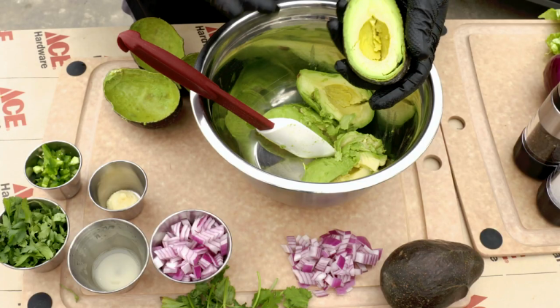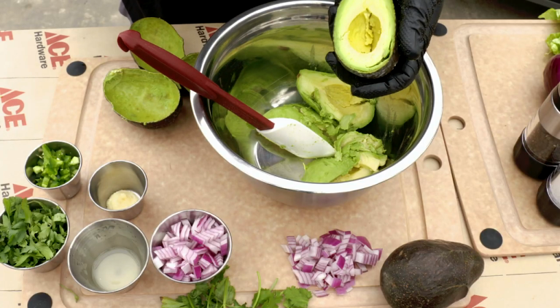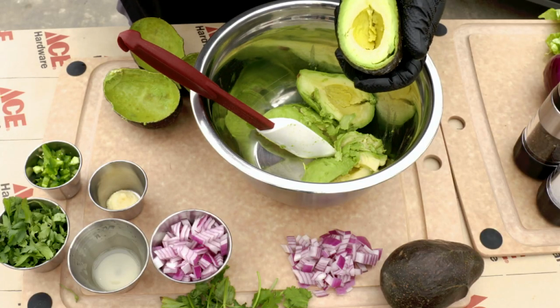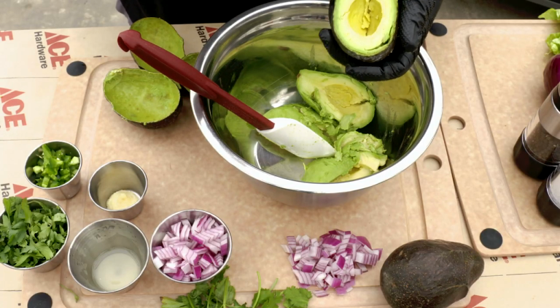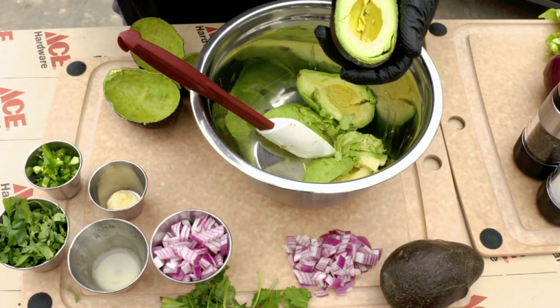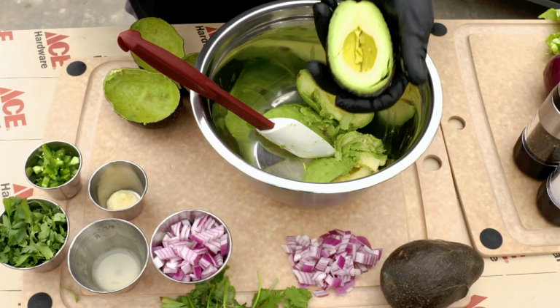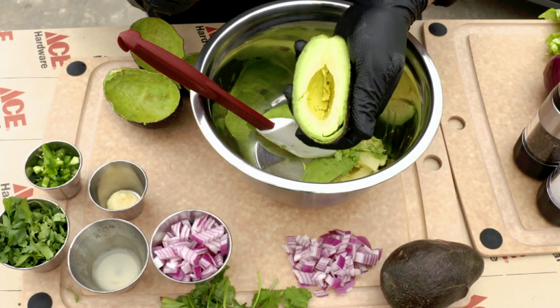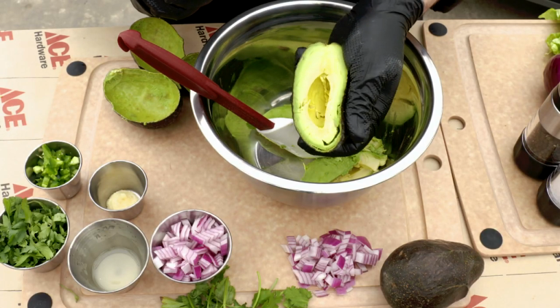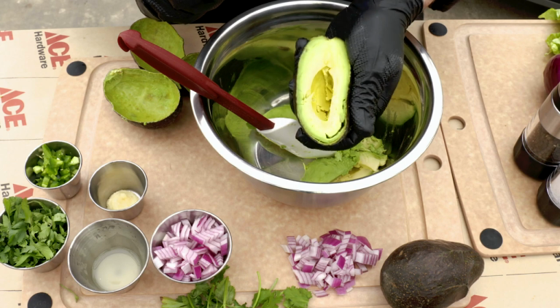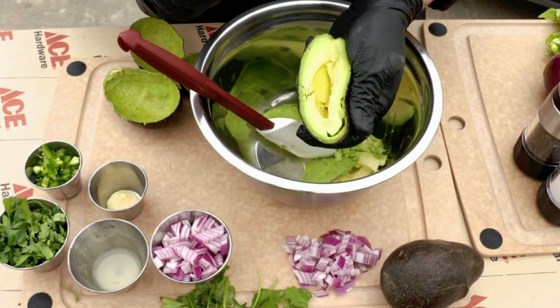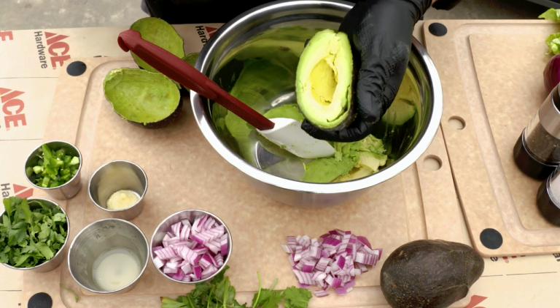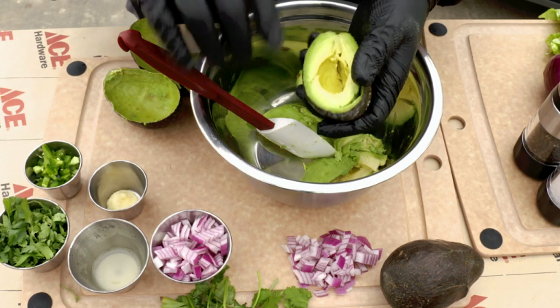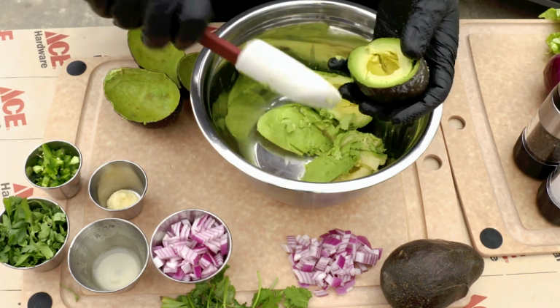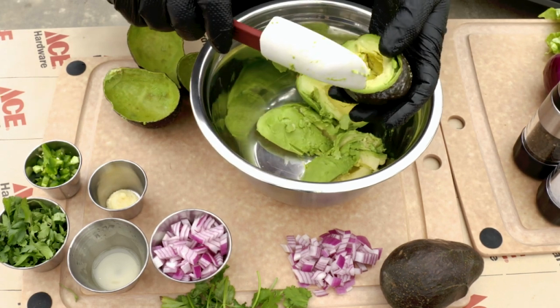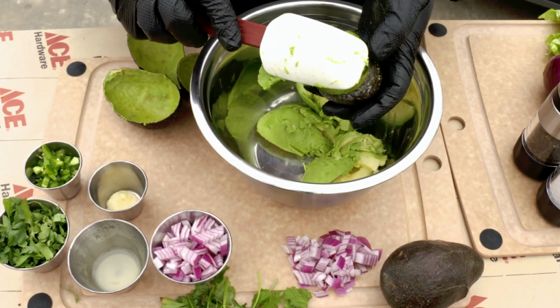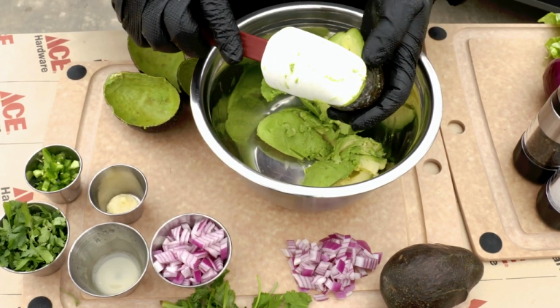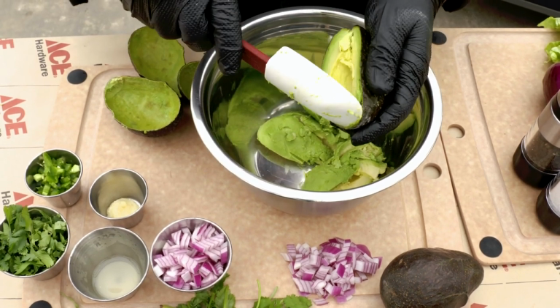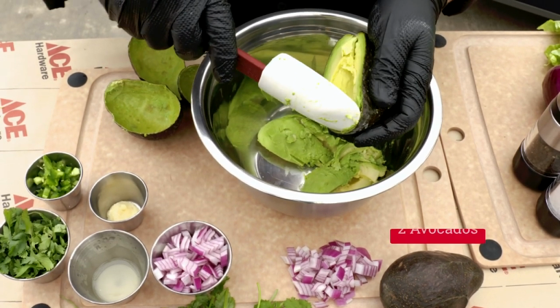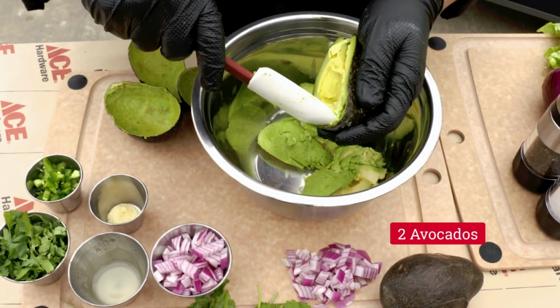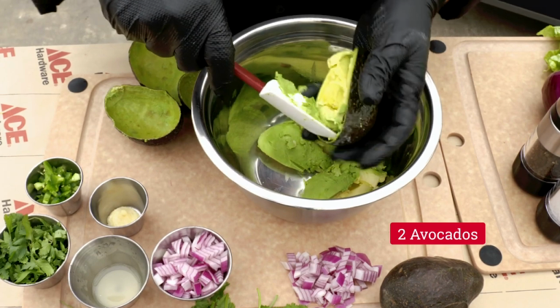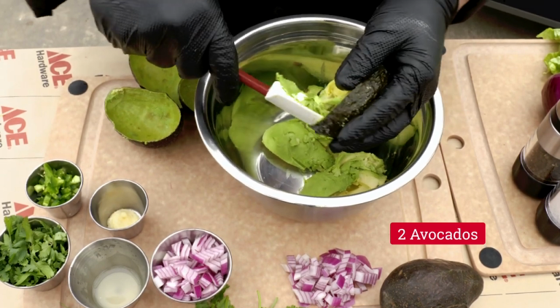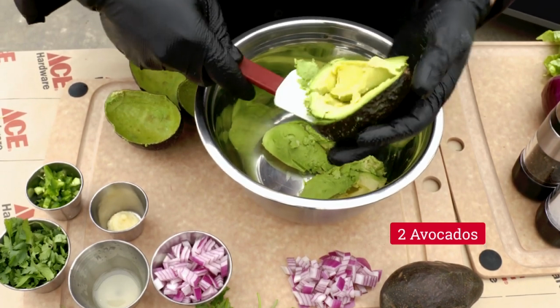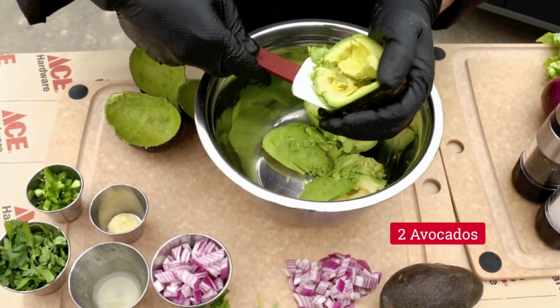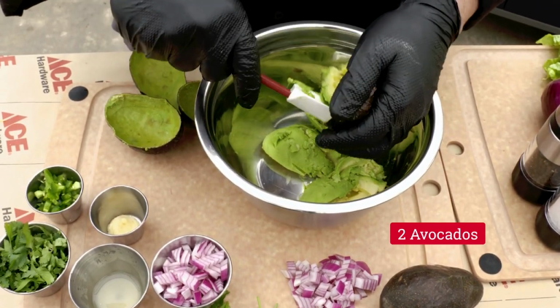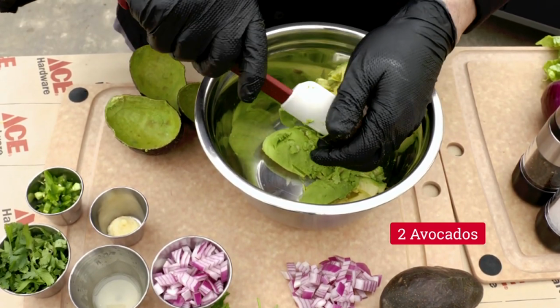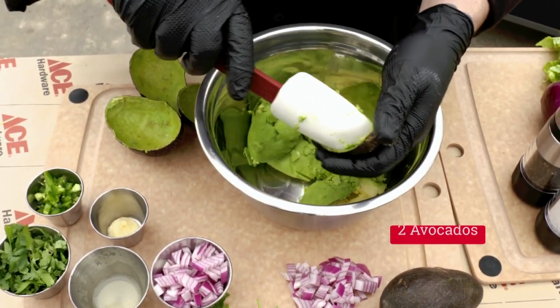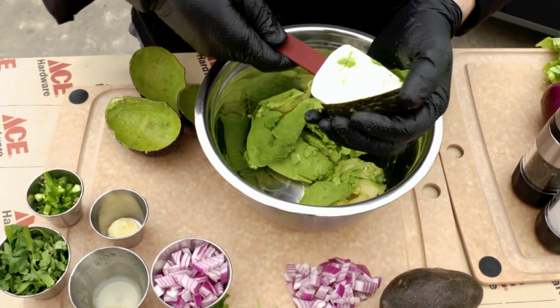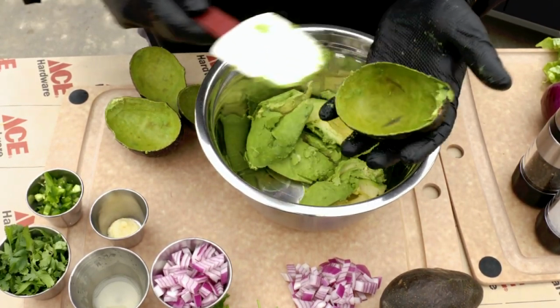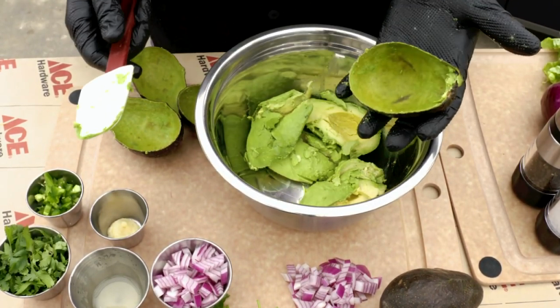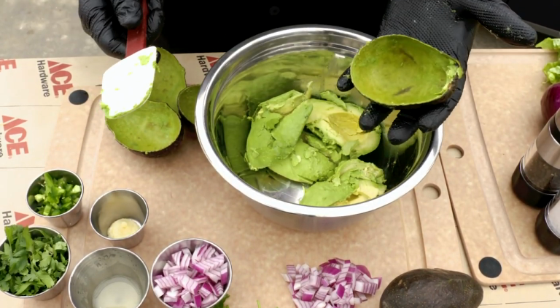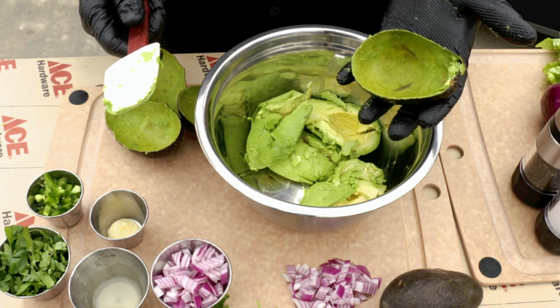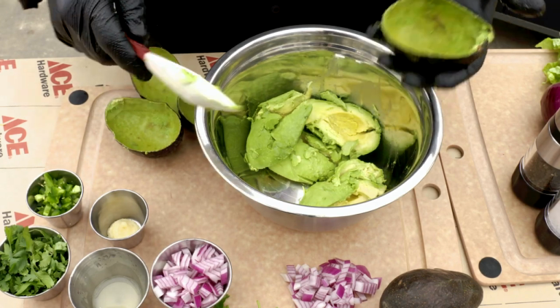Here's my avocado cleaning tip. I give this guy a little squeeze — I want to loosen it a little bit from the skin. Then I'm going to take my little rubber scraper, get inside there, and very carefully work my way around getting 100% of that avocado out of the skin.